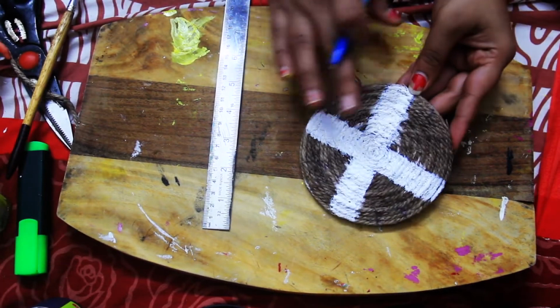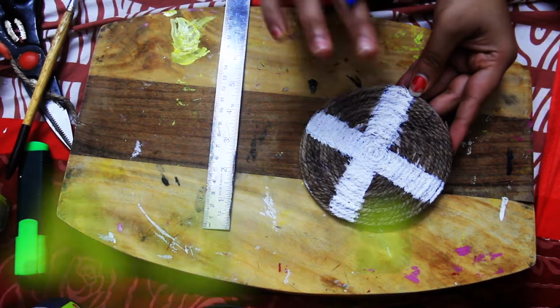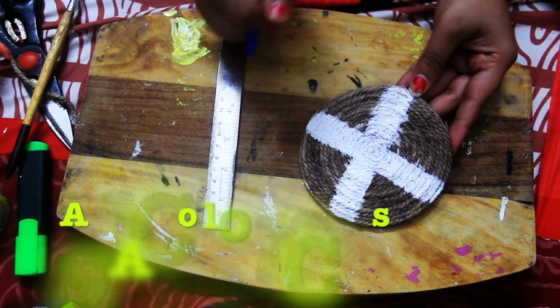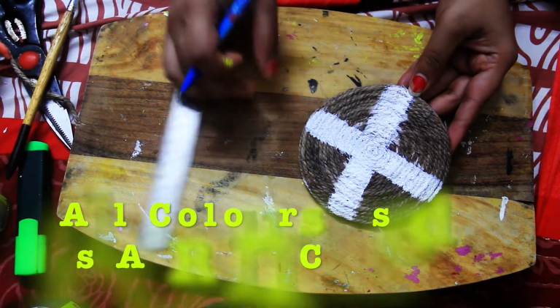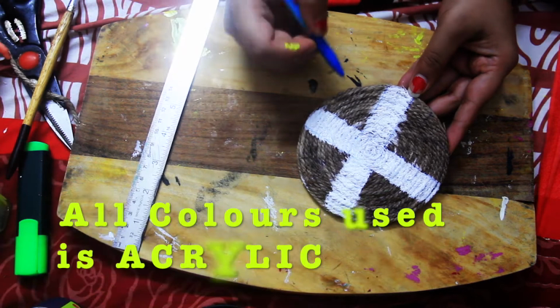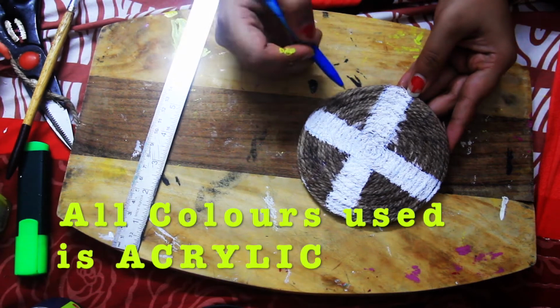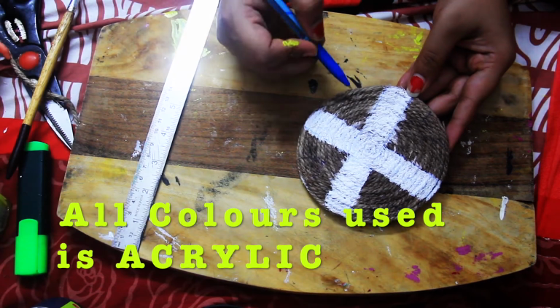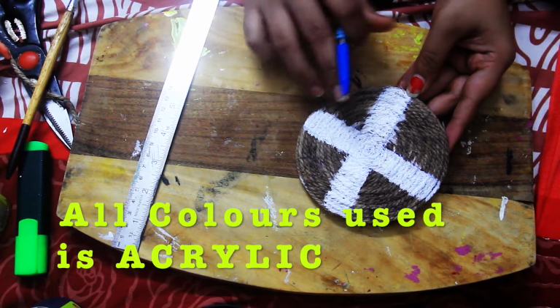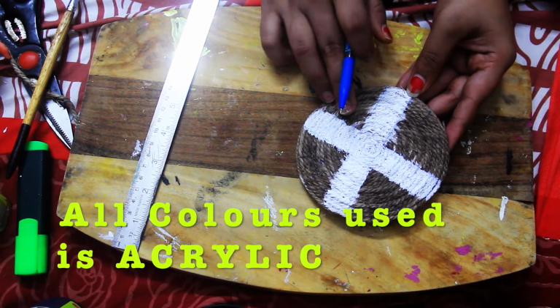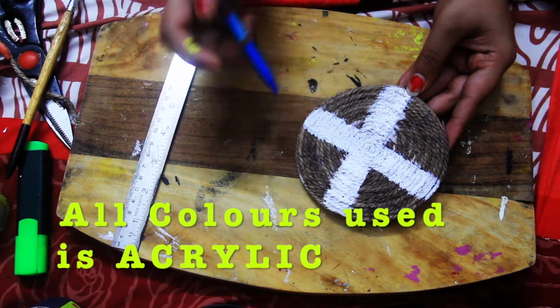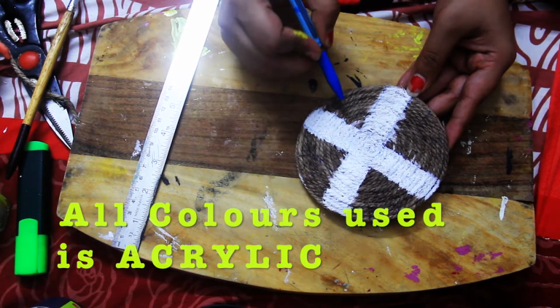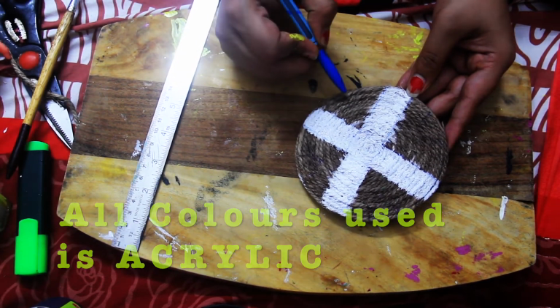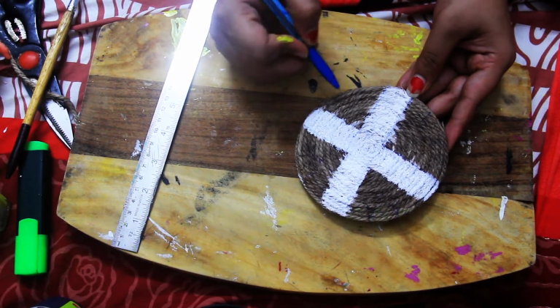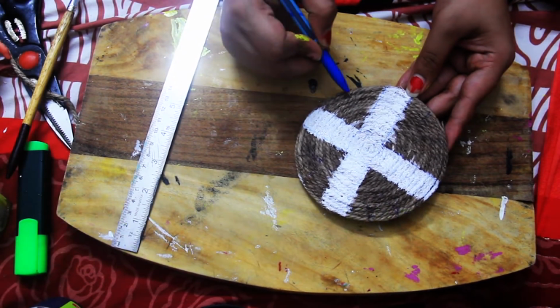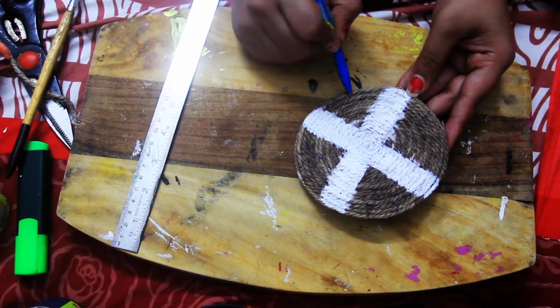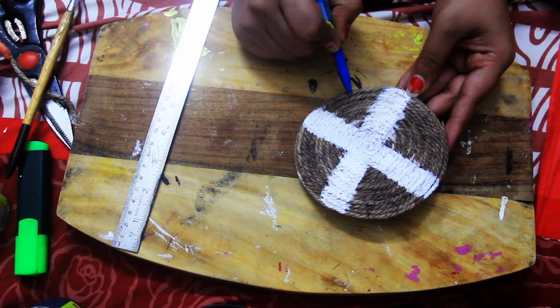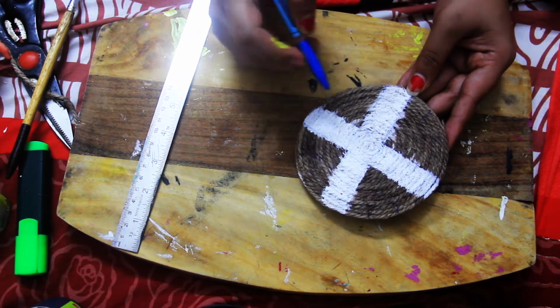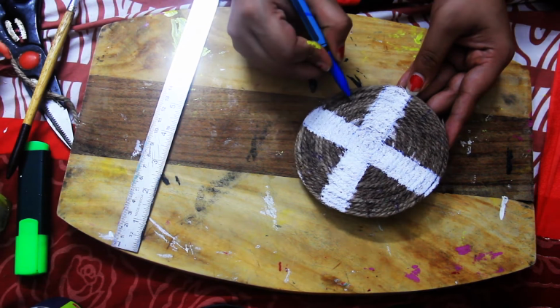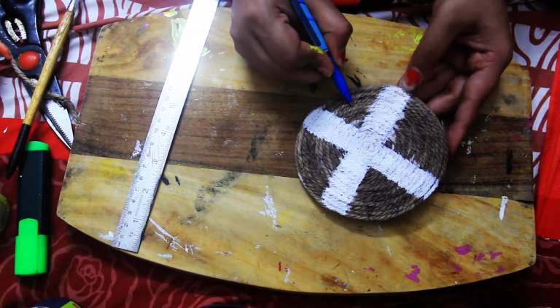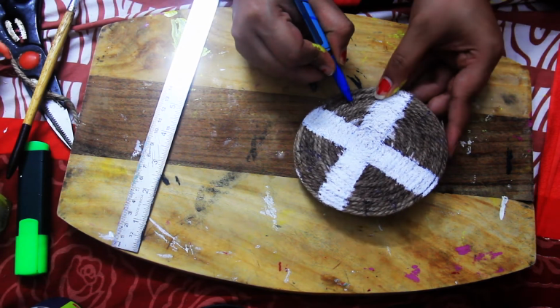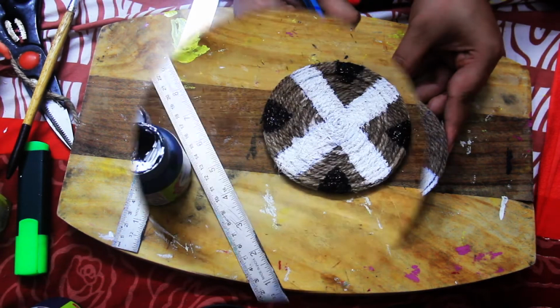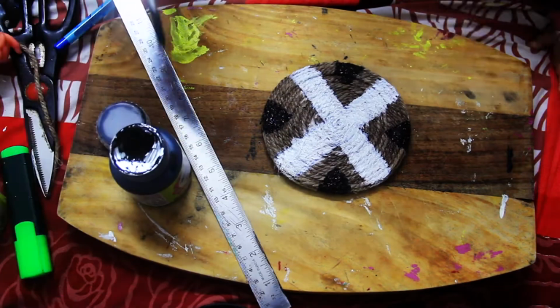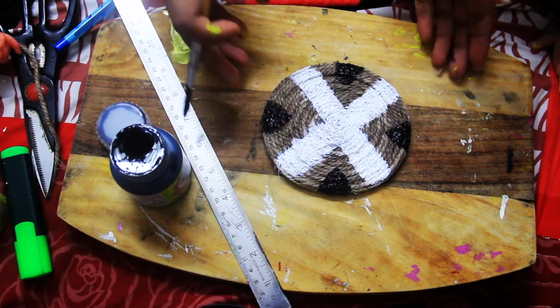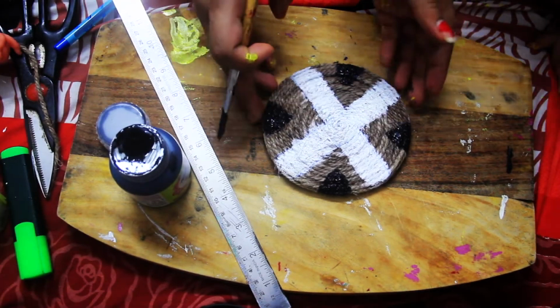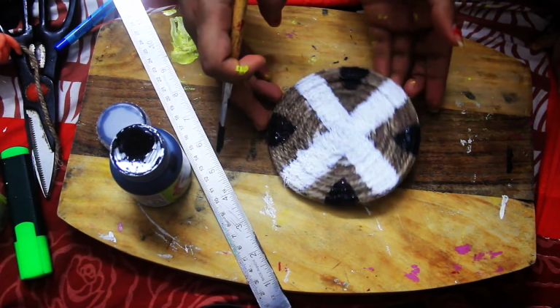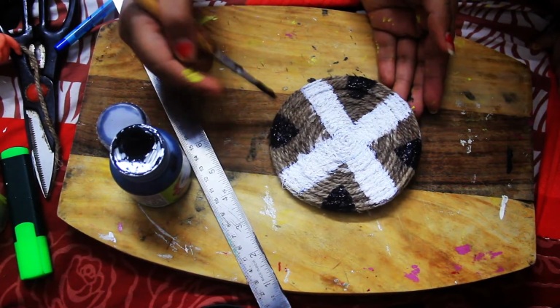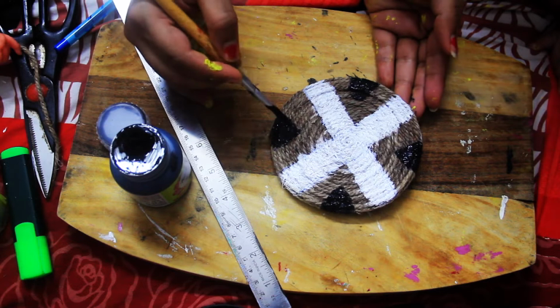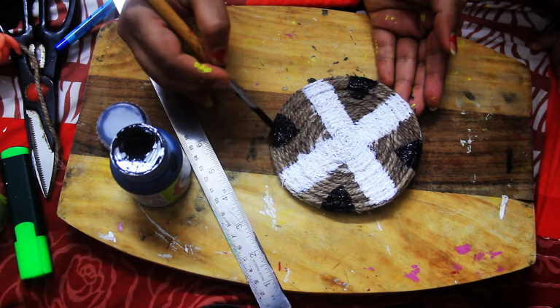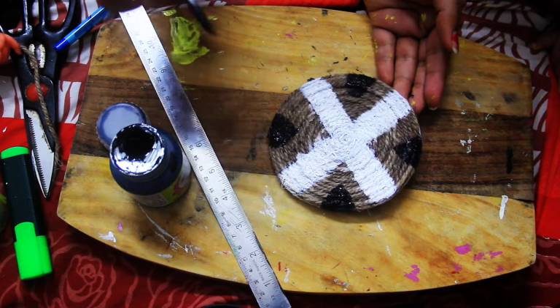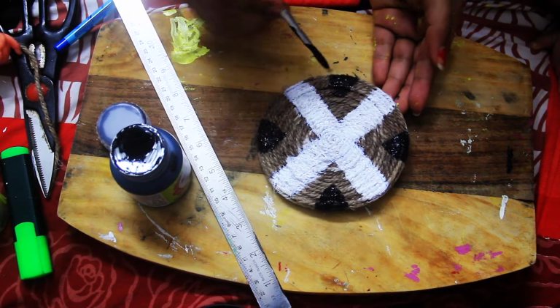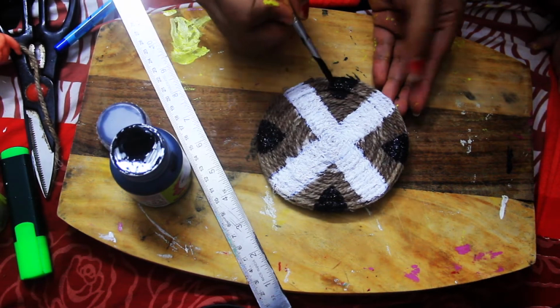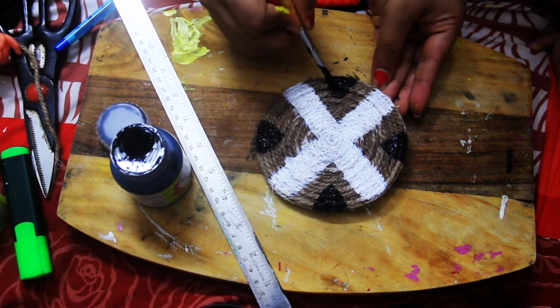Now the white color is dry. We have to make three colors. The third color, which I will do in the corner, we will mark it first. I have given a black color in this way.